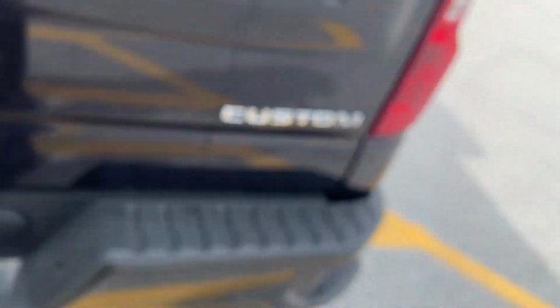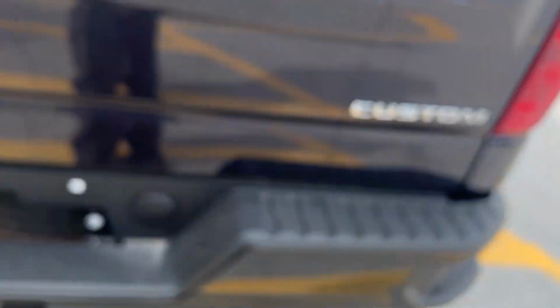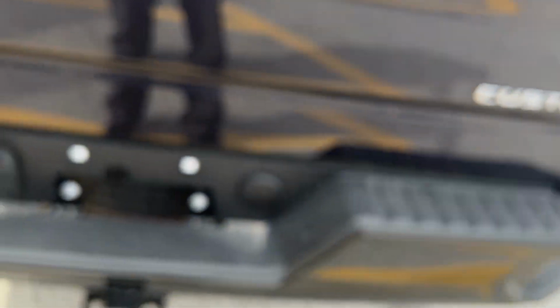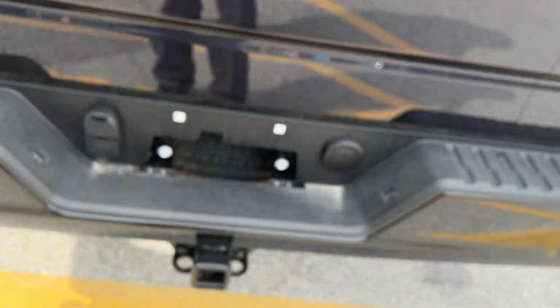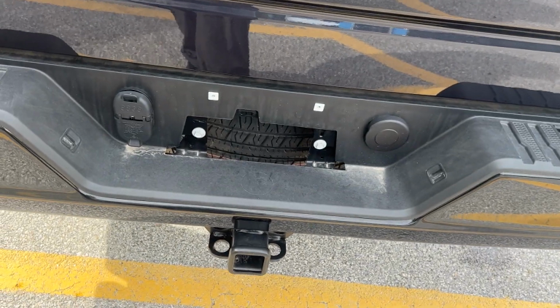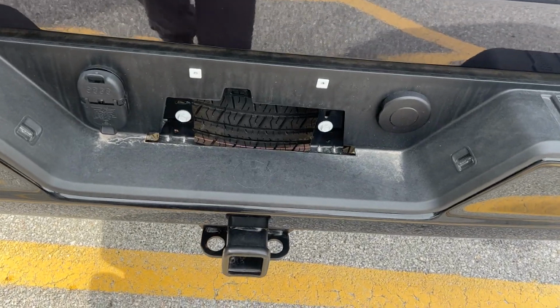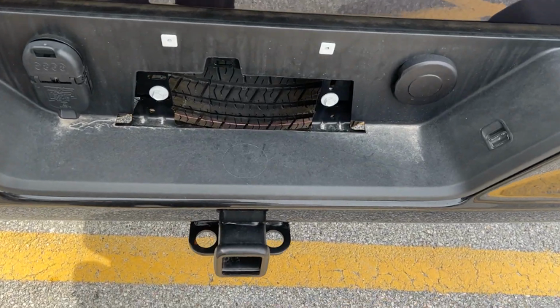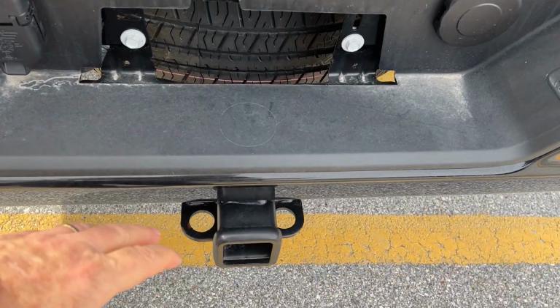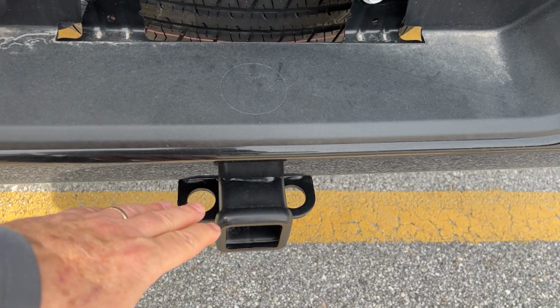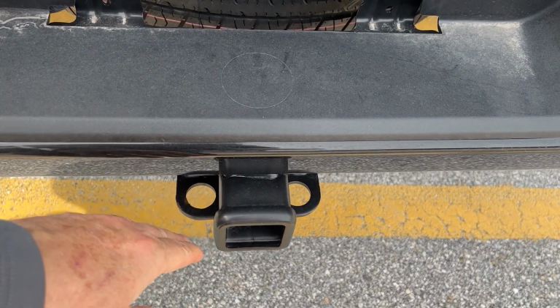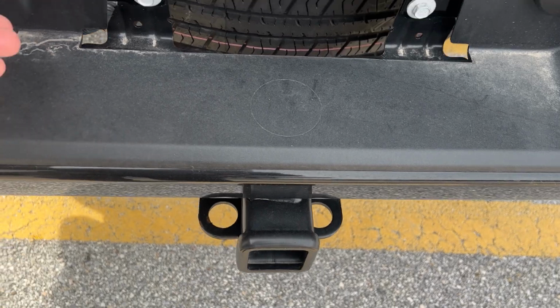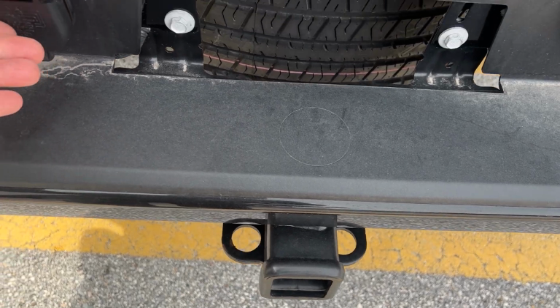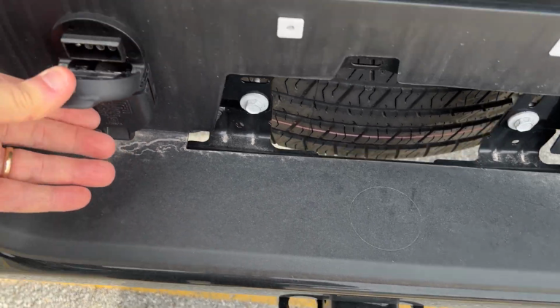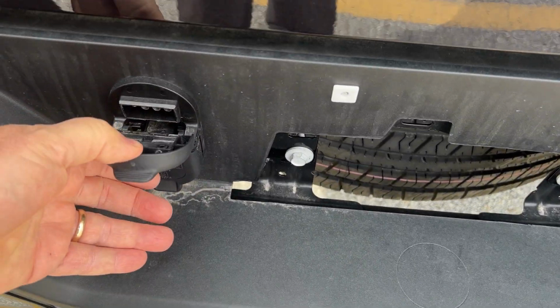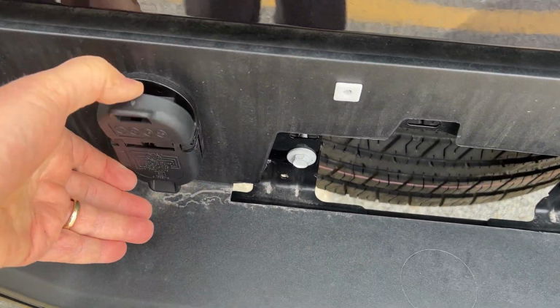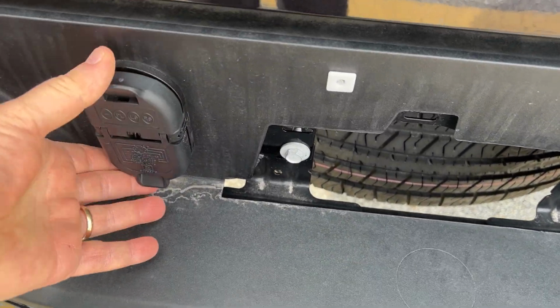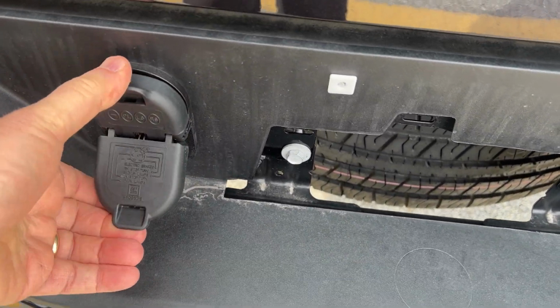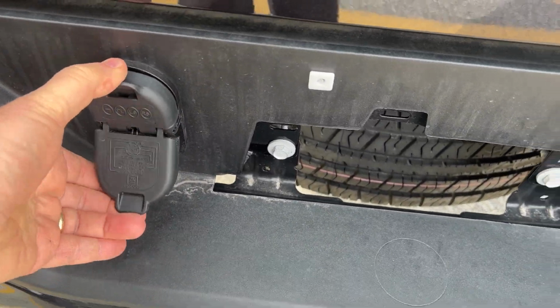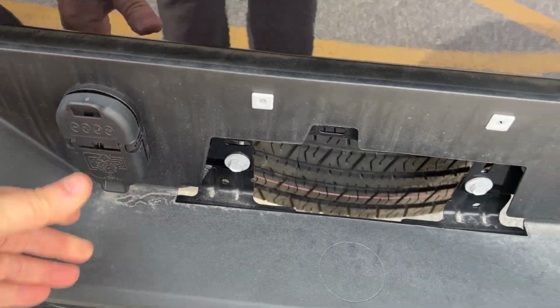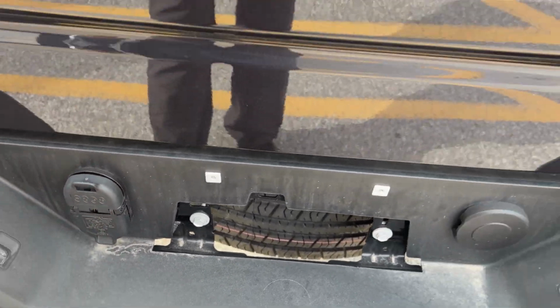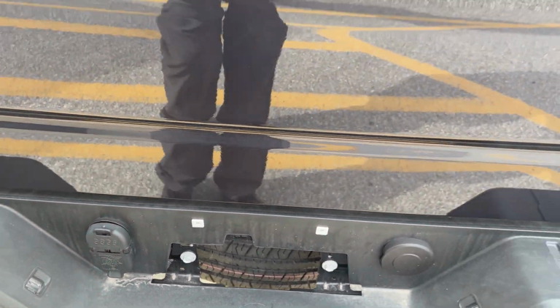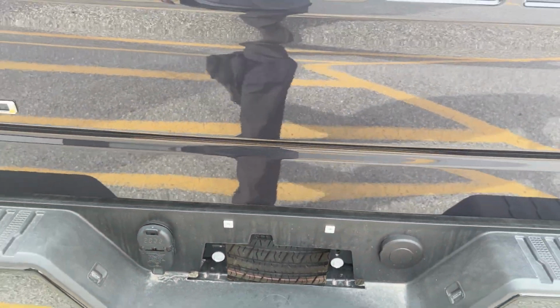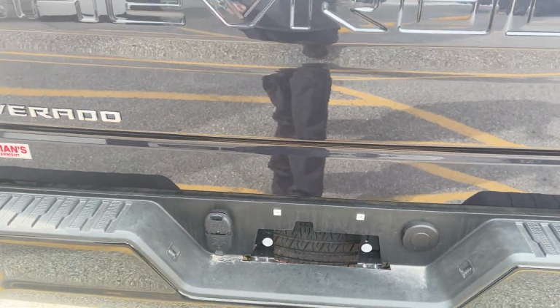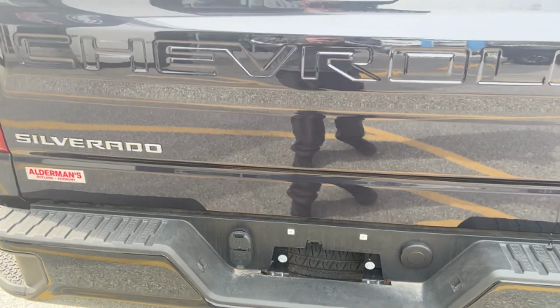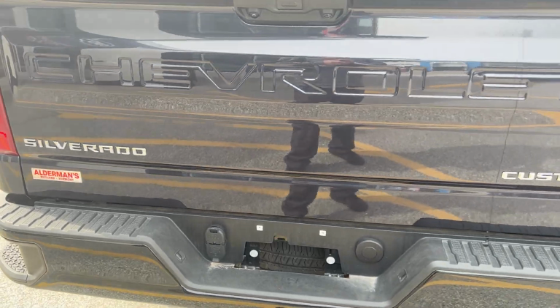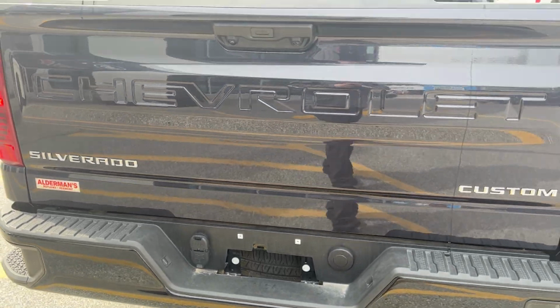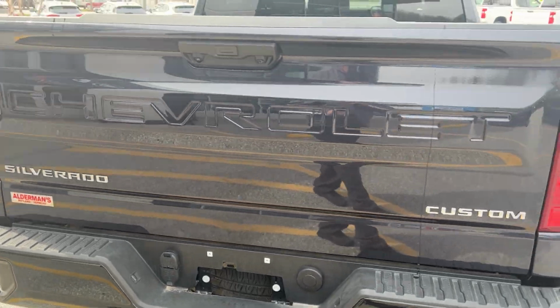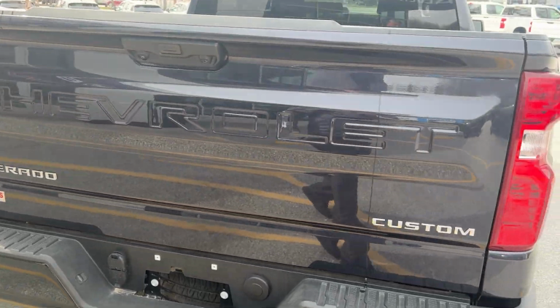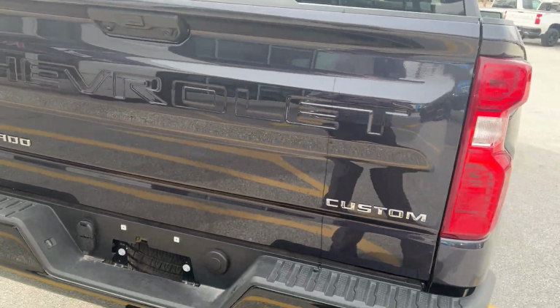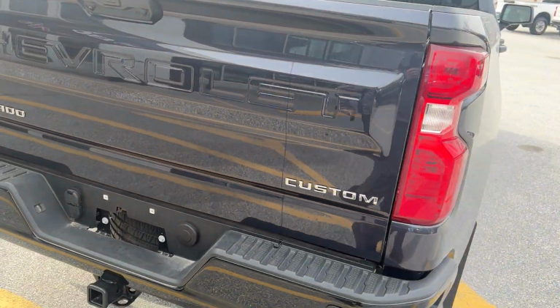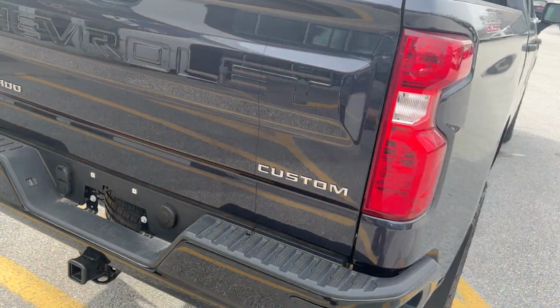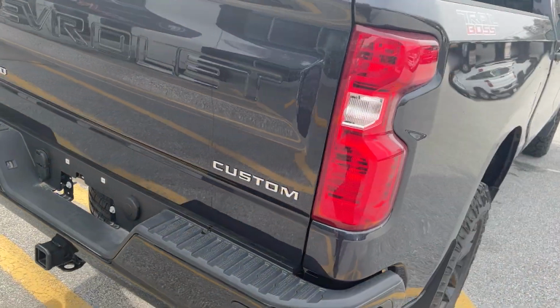Now this truck is all set up for towing. You have your two-inch Reese hitch, would have your flat four plug-in there, your round seven on the bottom. Would have your engine oil cooler and transmission cooler. Does have your Custom badging there.